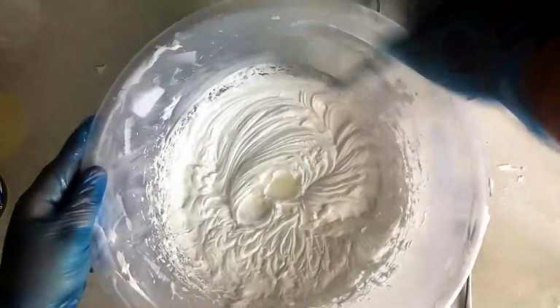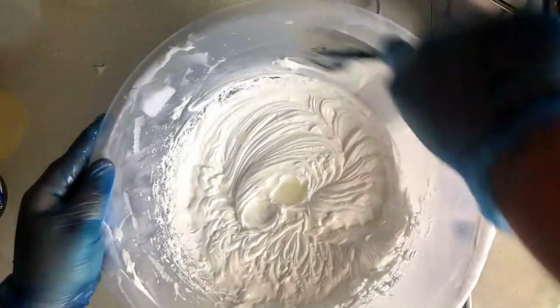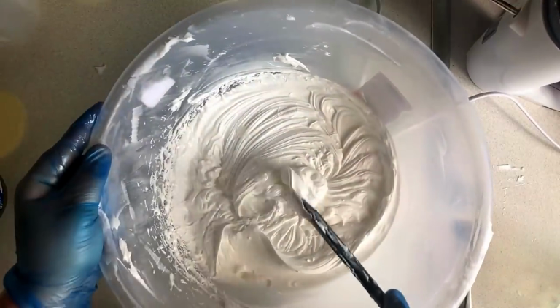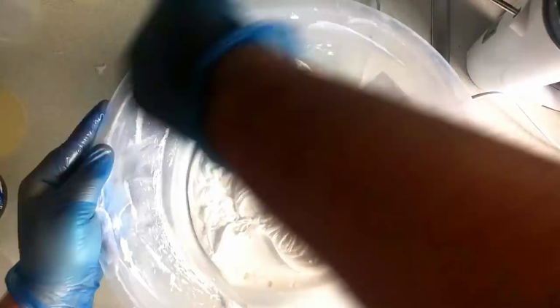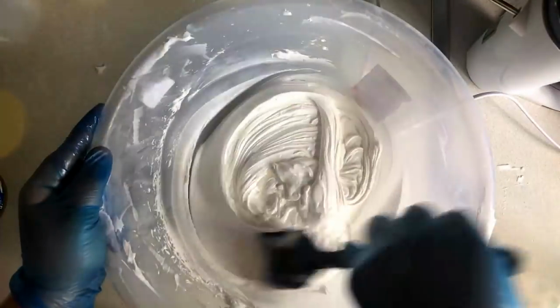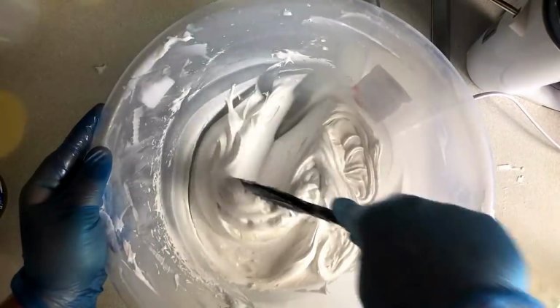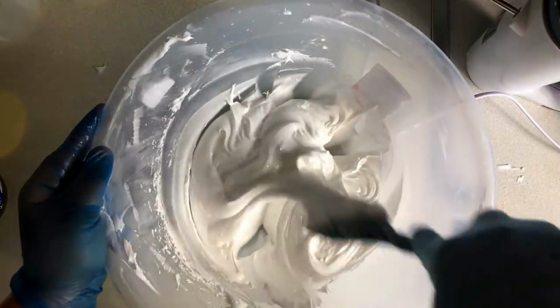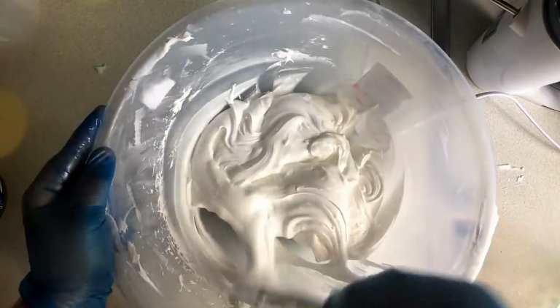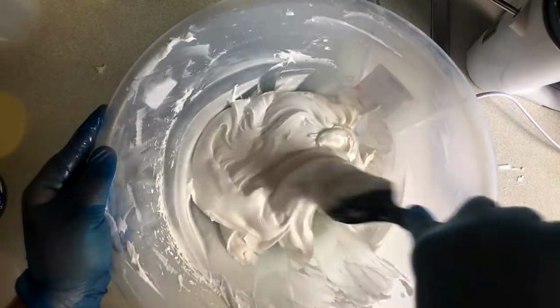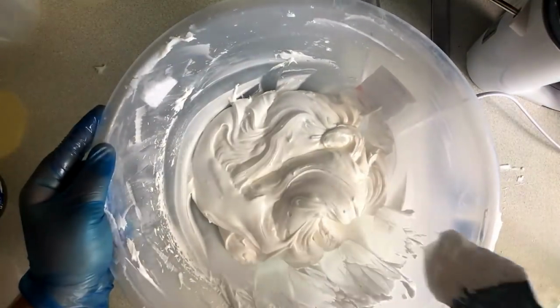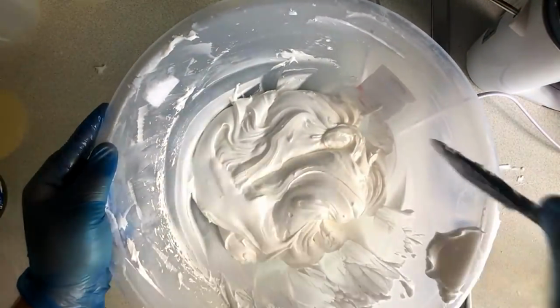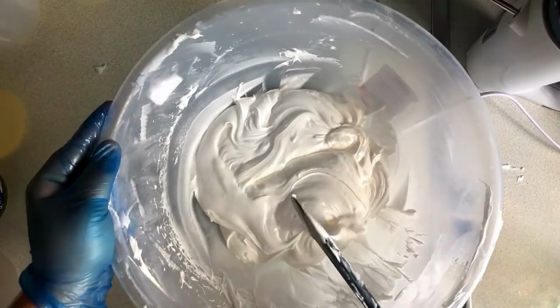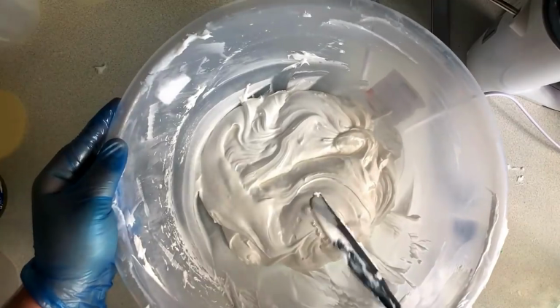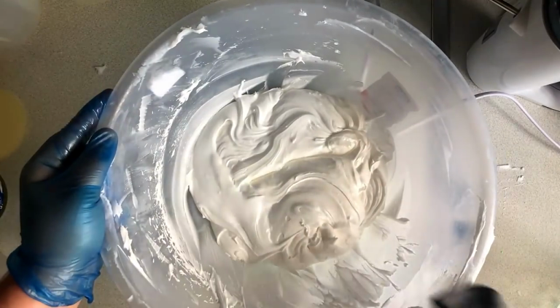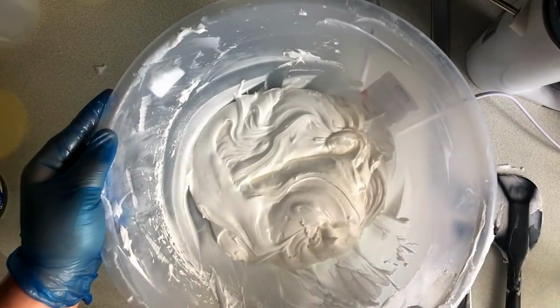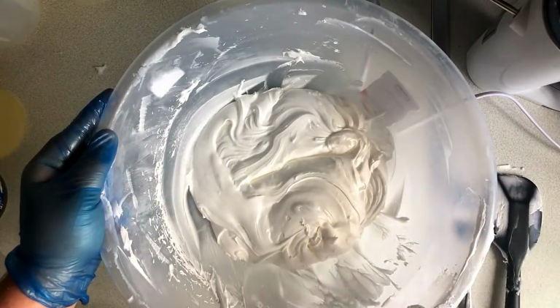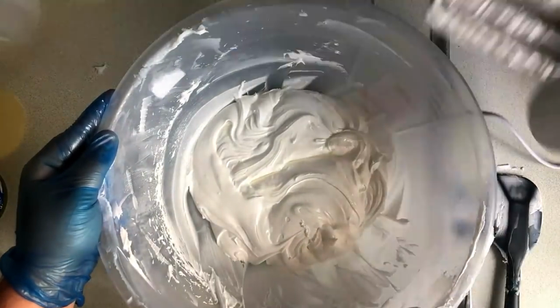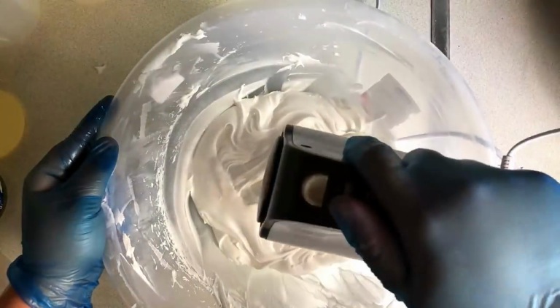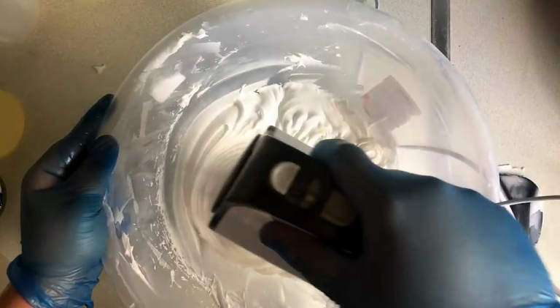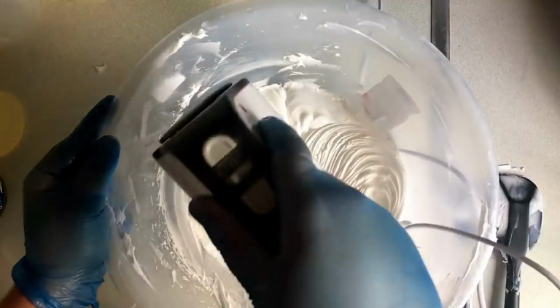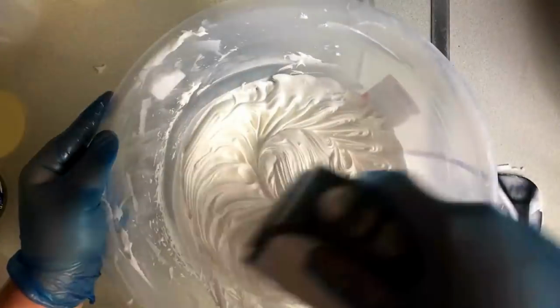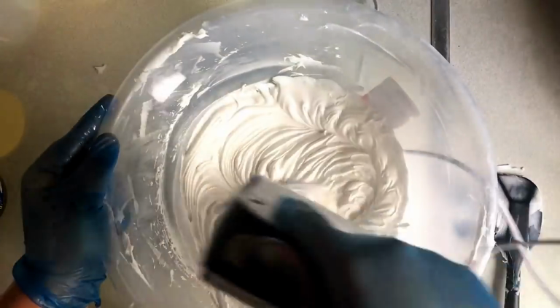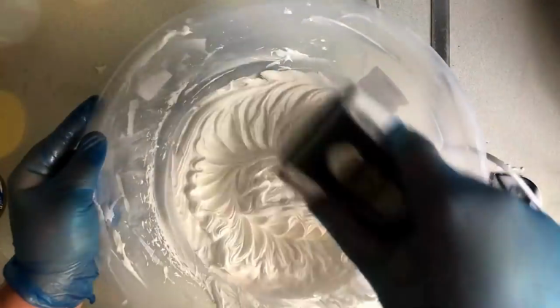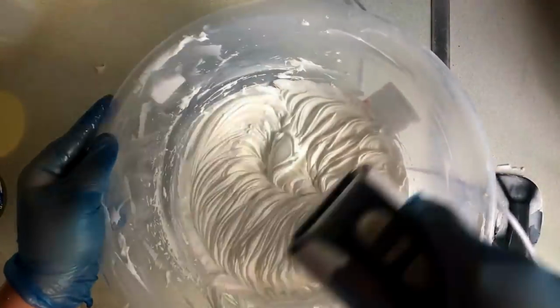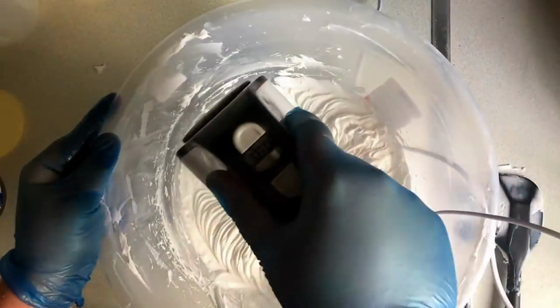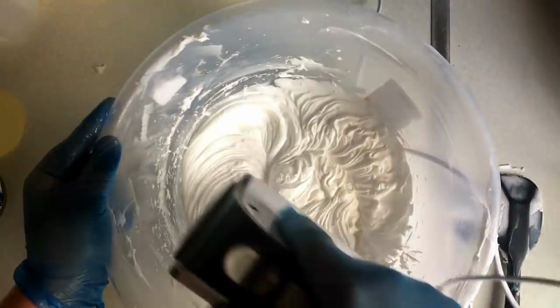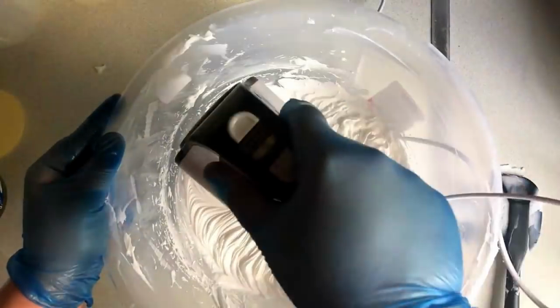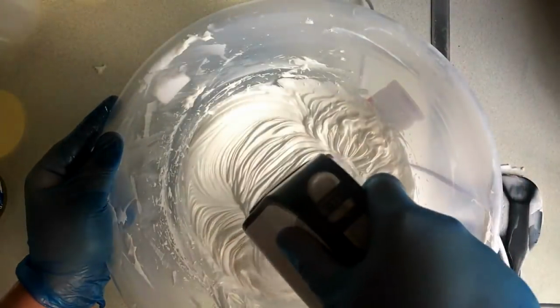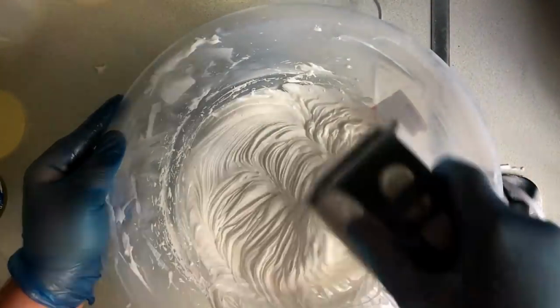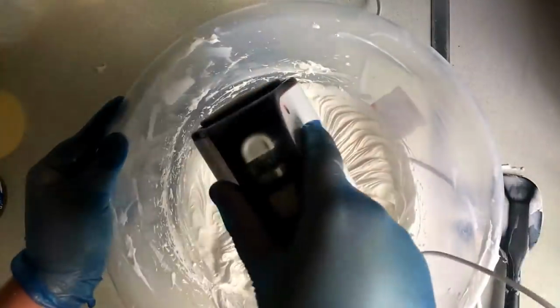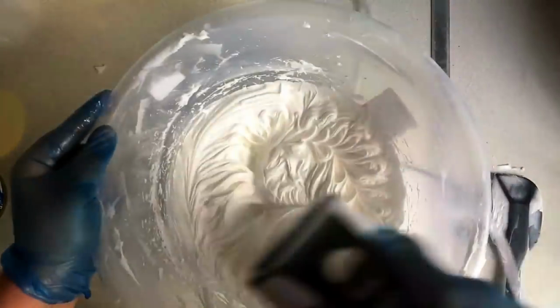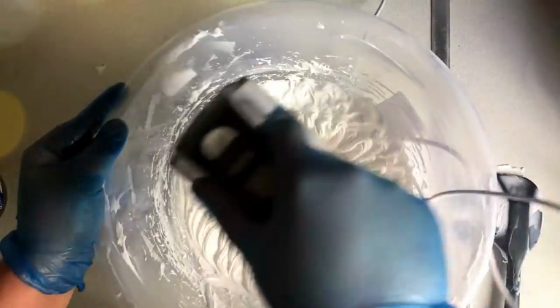Even if you have a fragrance oil that makes it very wet, you'll find that once you've piped it into its containers and within a week or so, it's back to a hard state where it's got air bubbles inside it also.